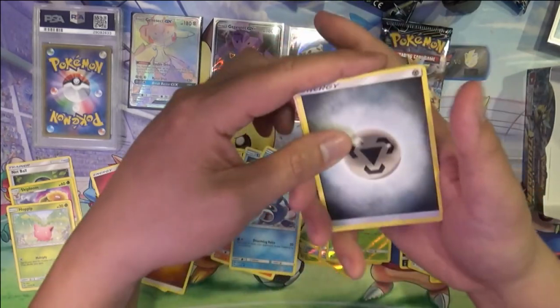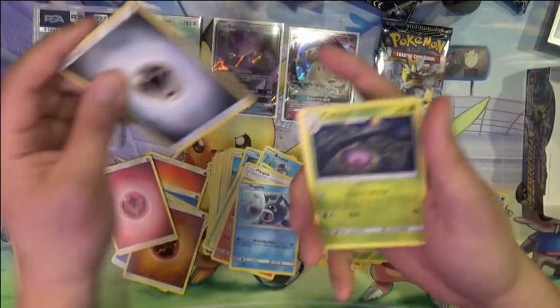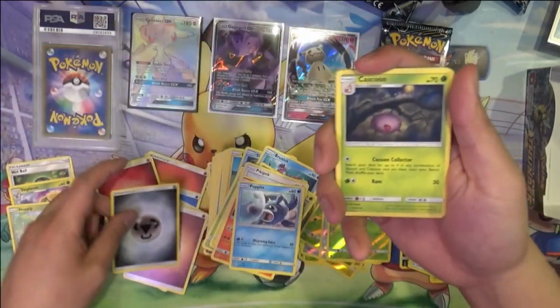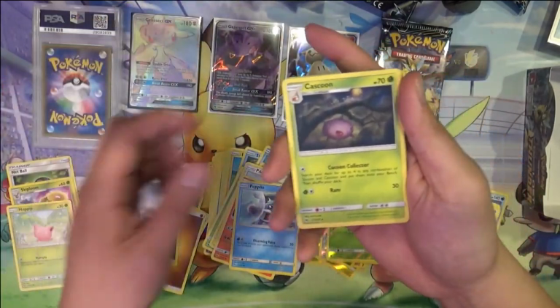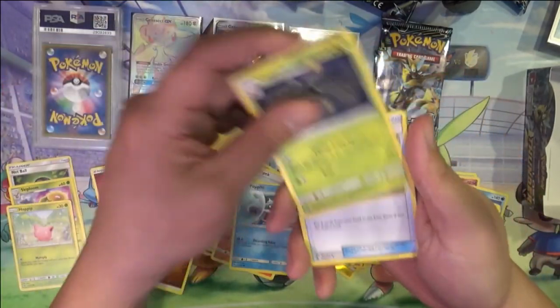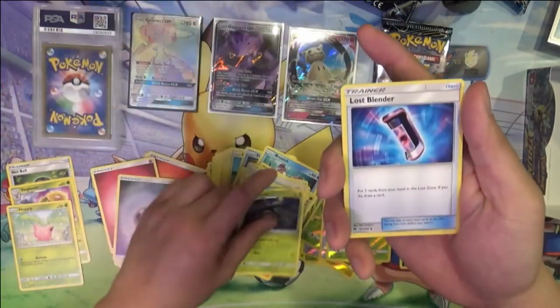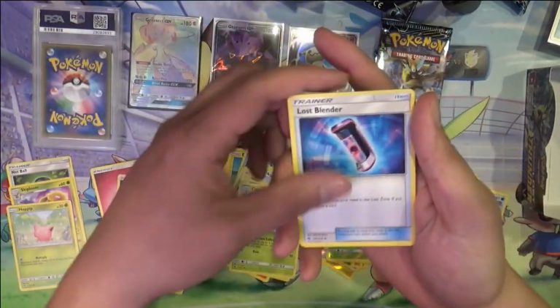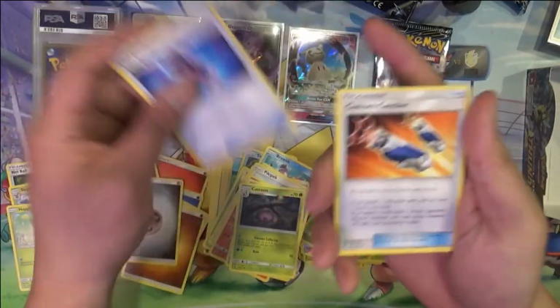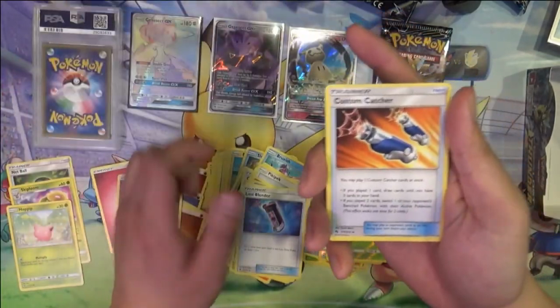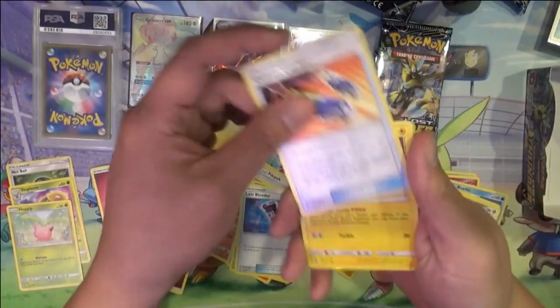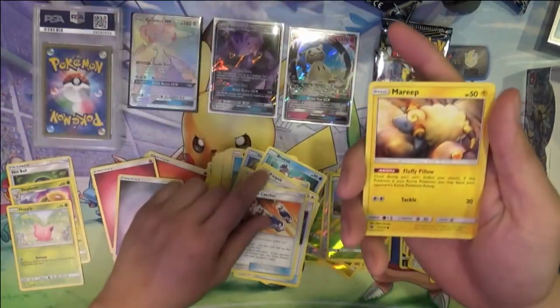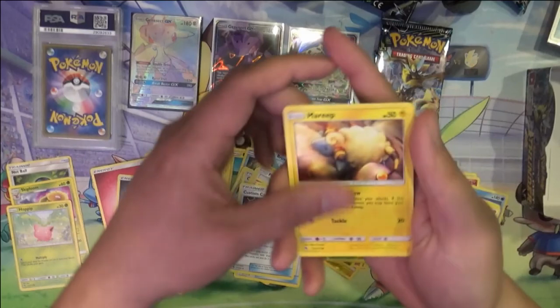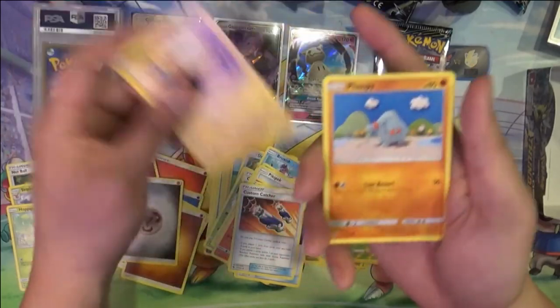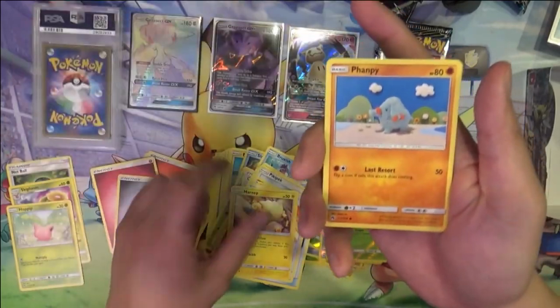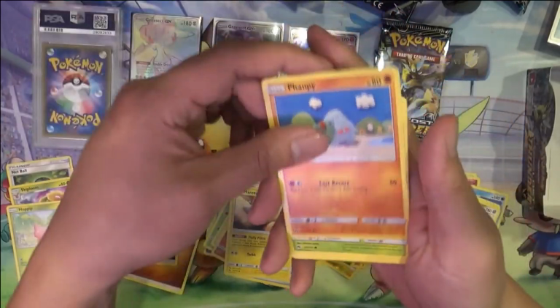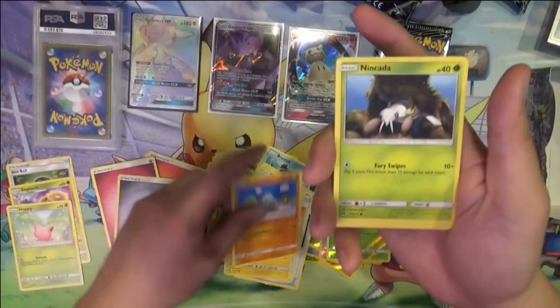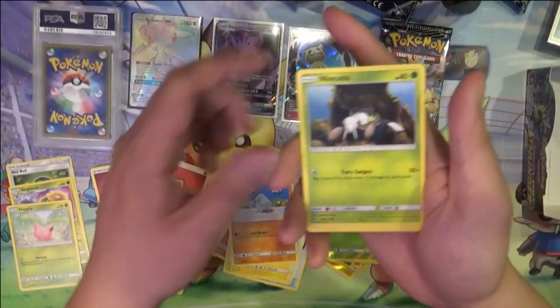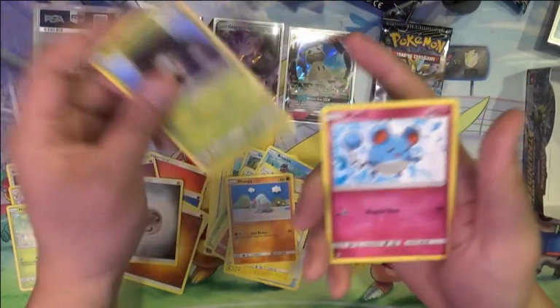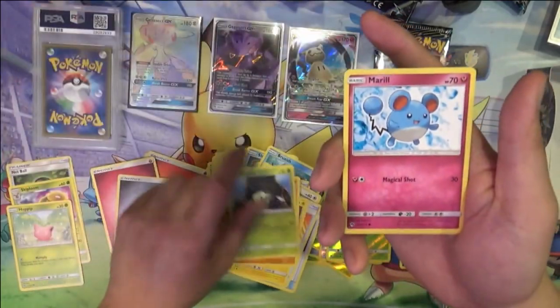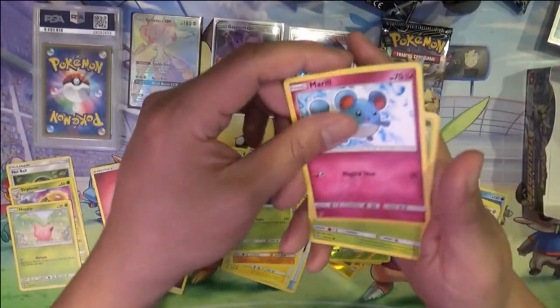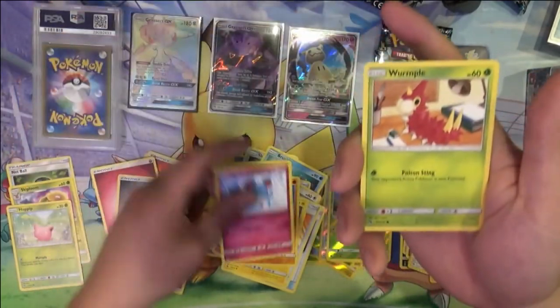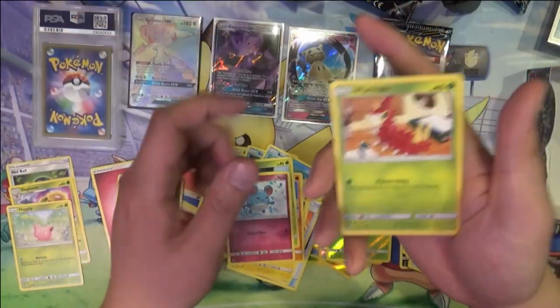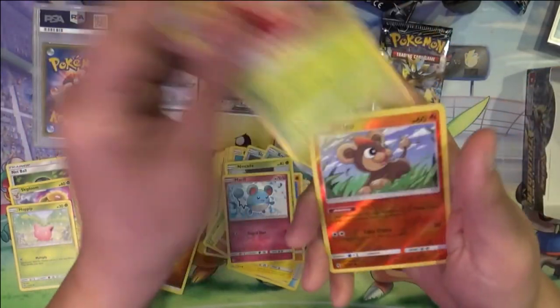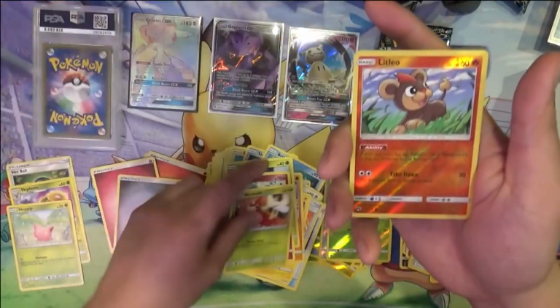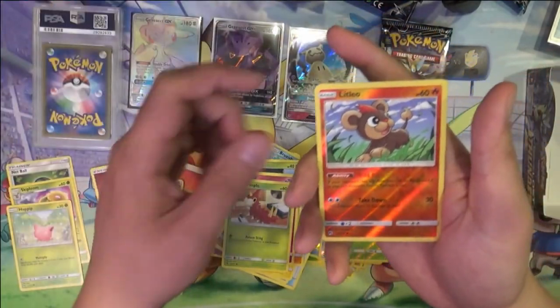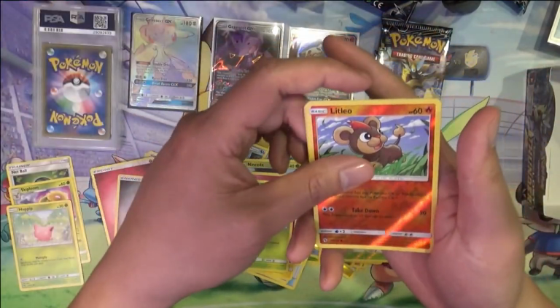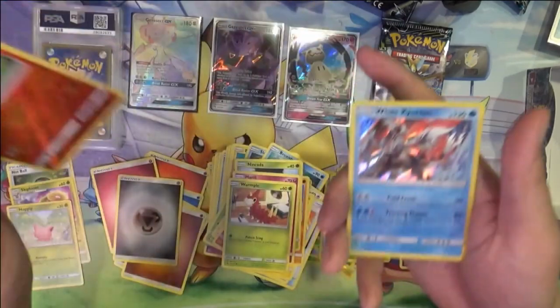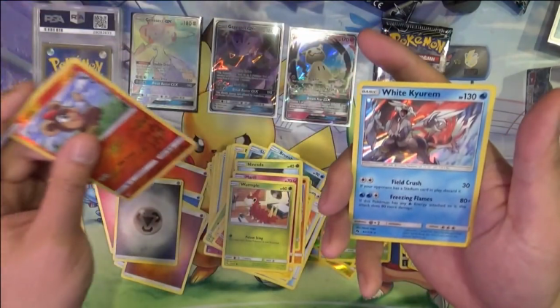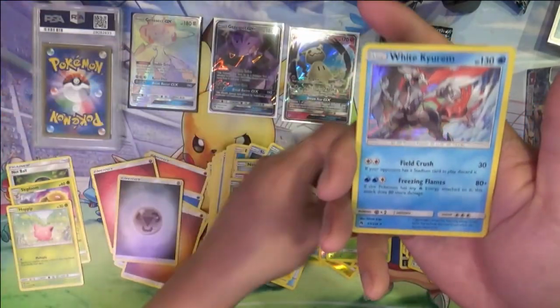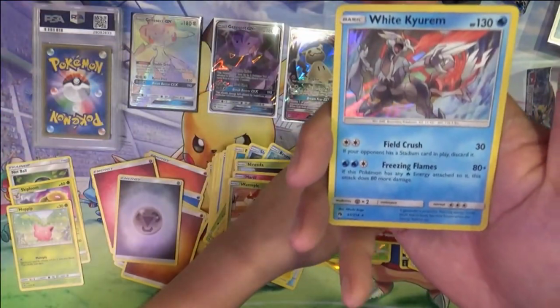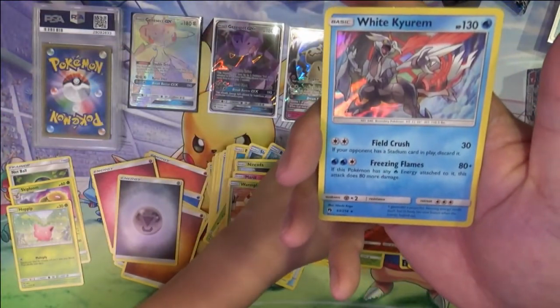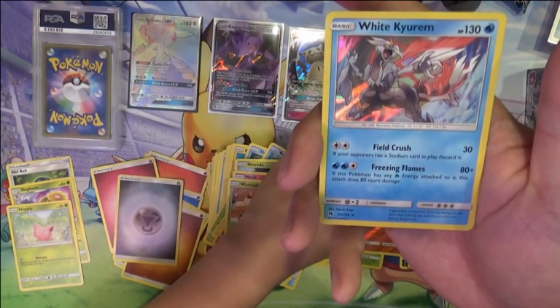The Jumpluff is really rare. The Skiploom popped up somewhat. I feel like I get an okay number of Natu. Litten, Hitmonchan.